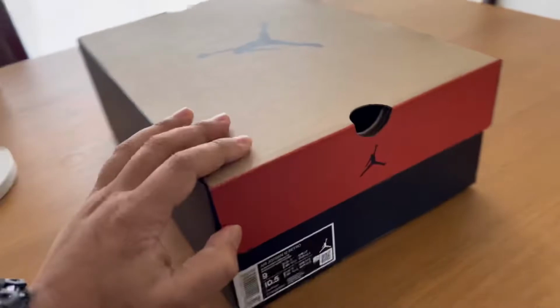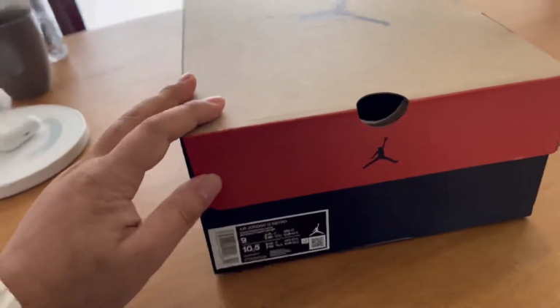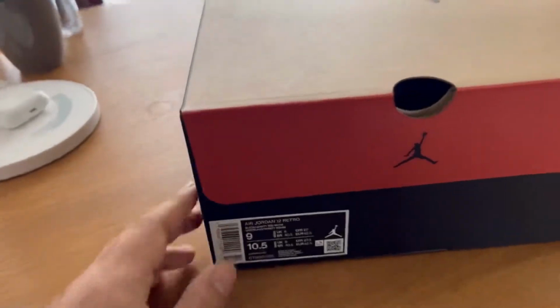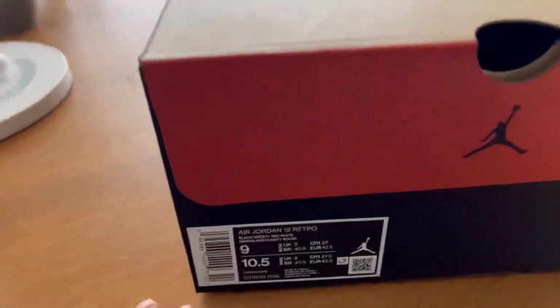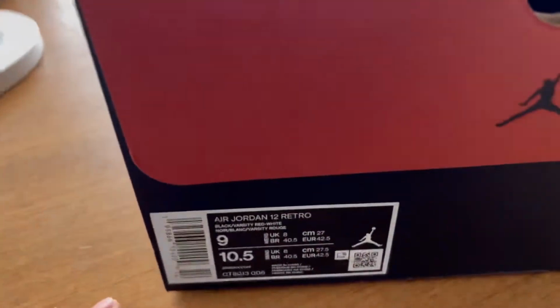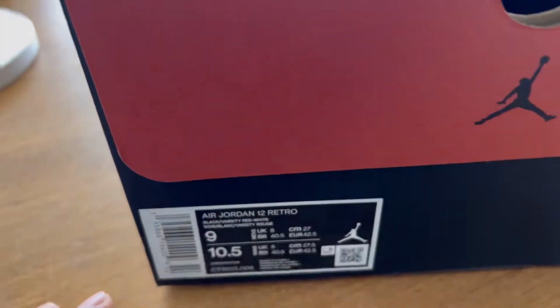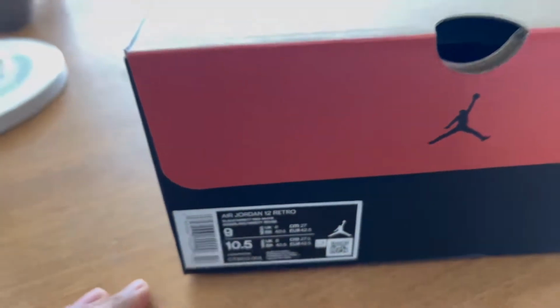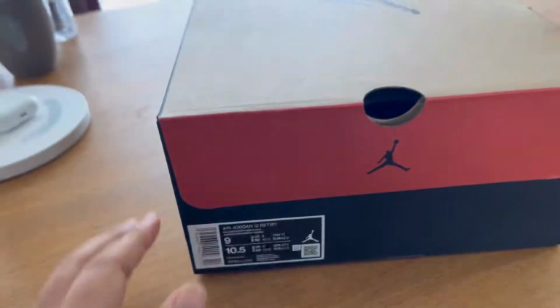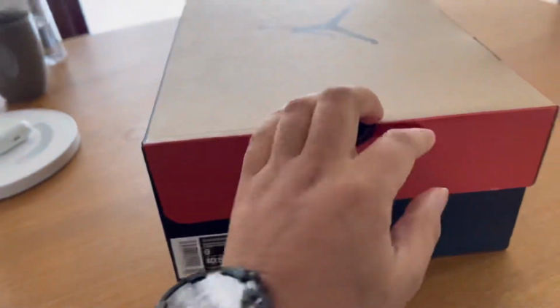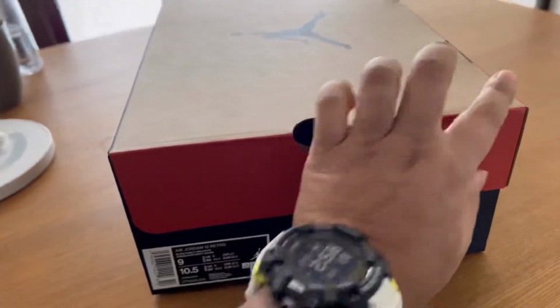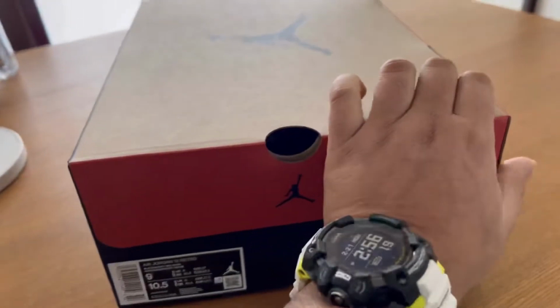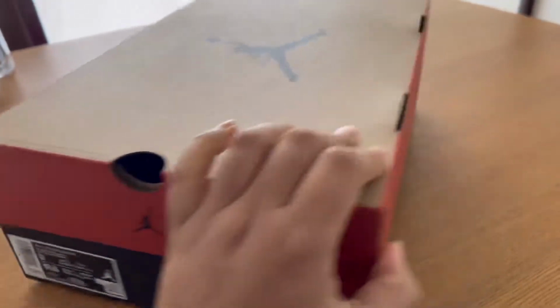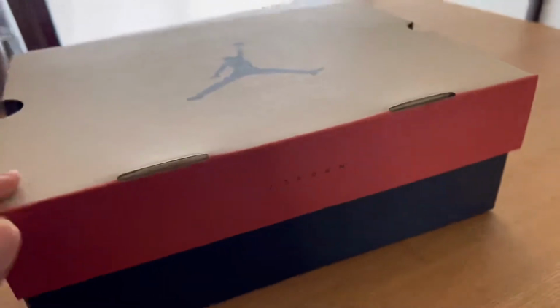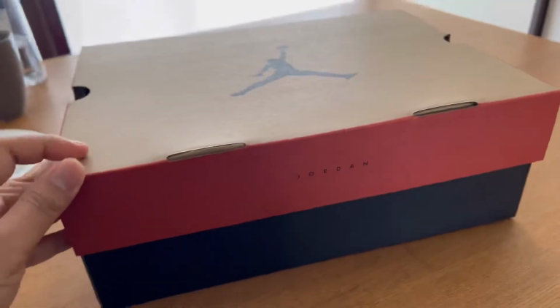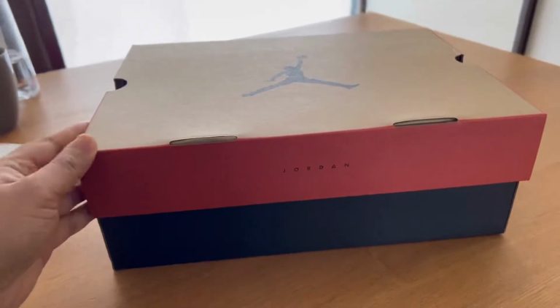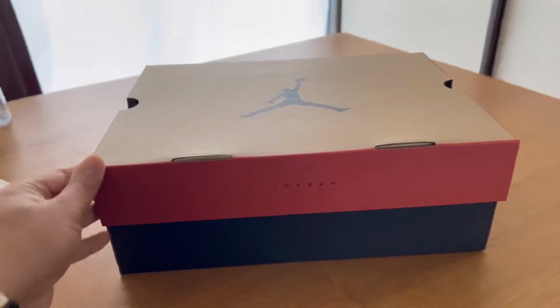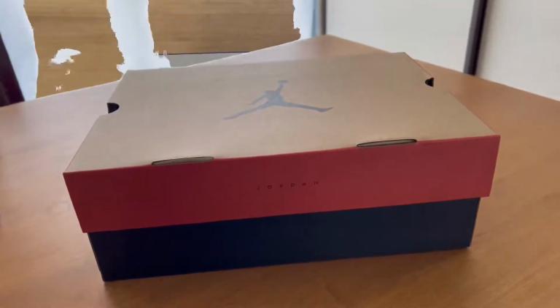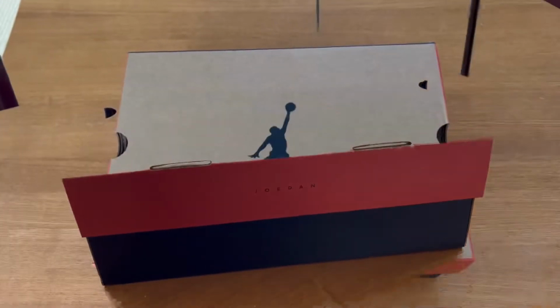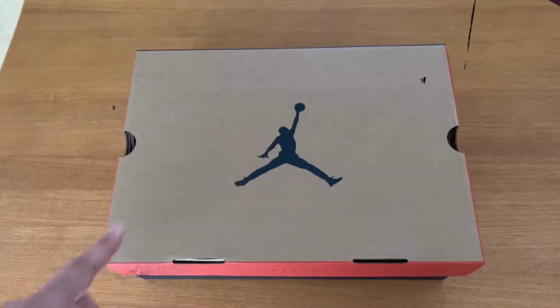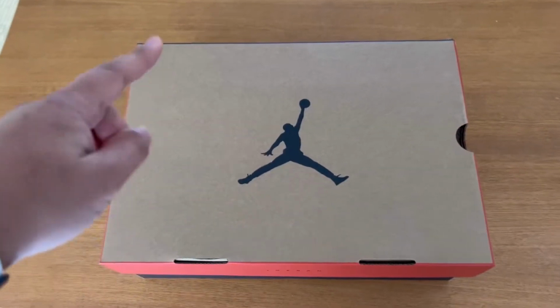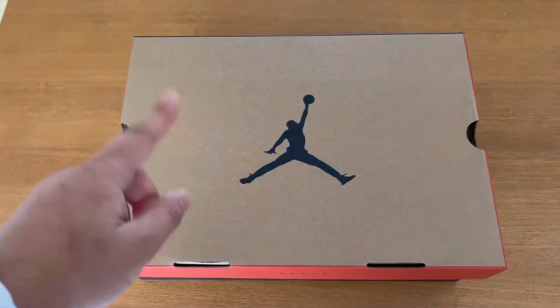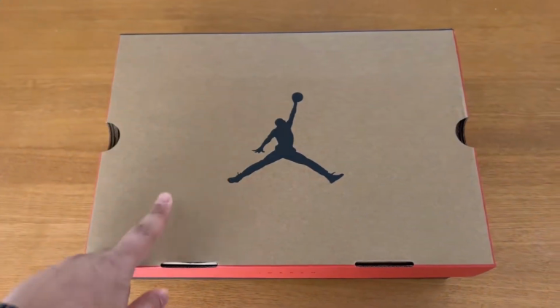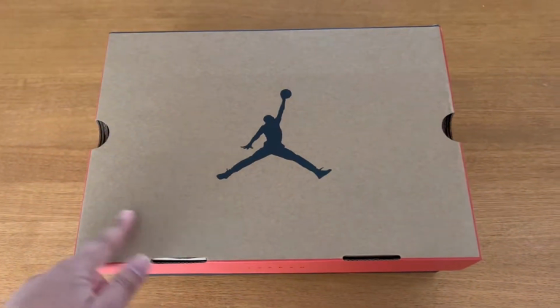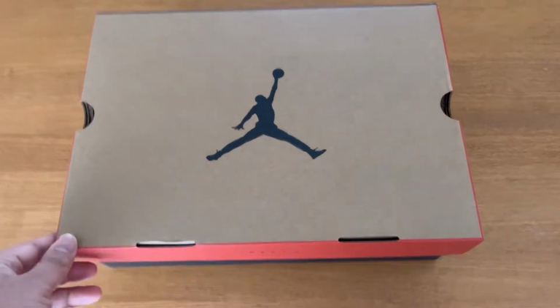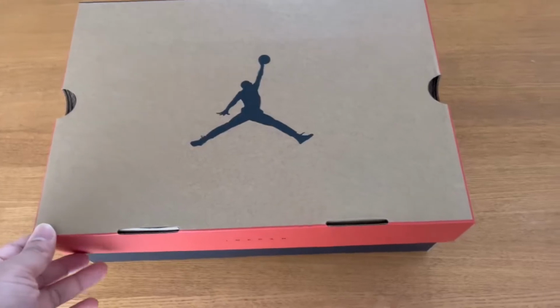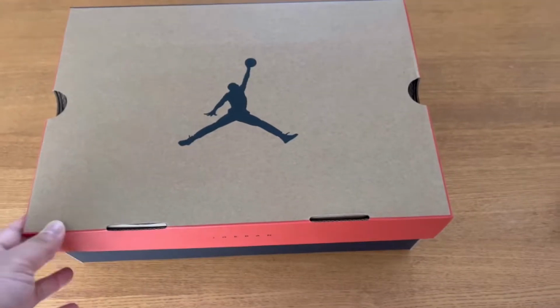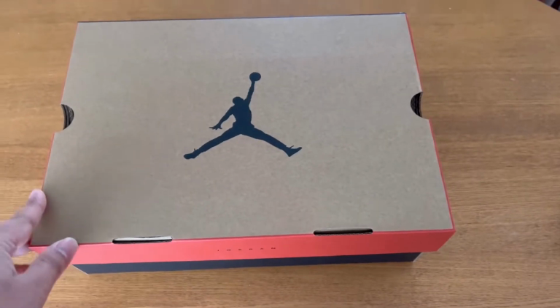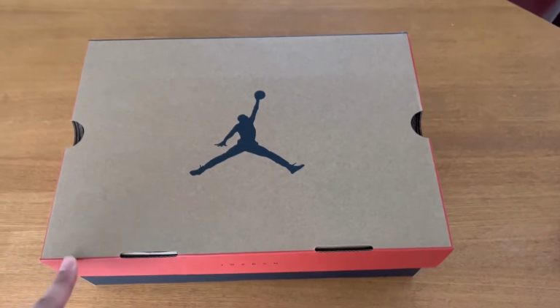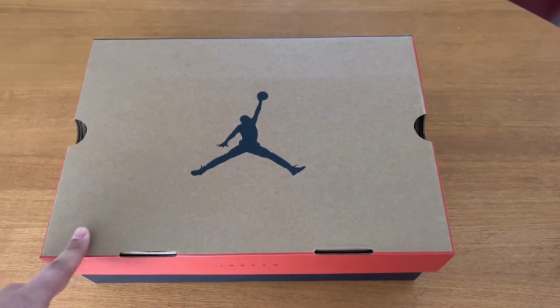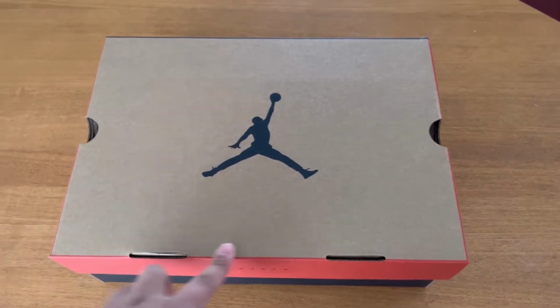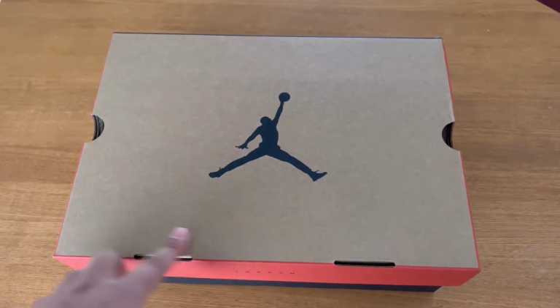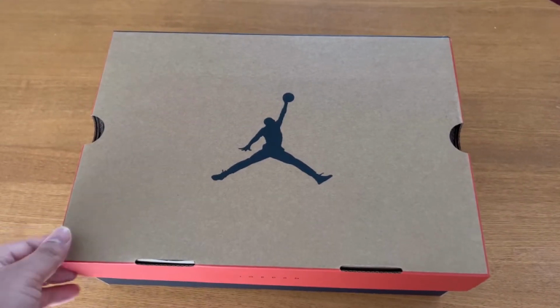So yeah, this is like Jordan 2L Retro. Alright, looks like this from the top — very nice box.